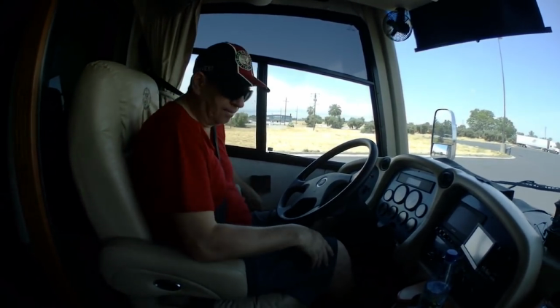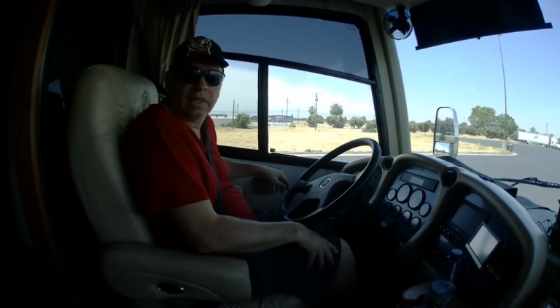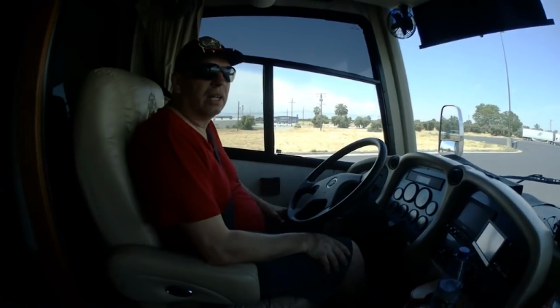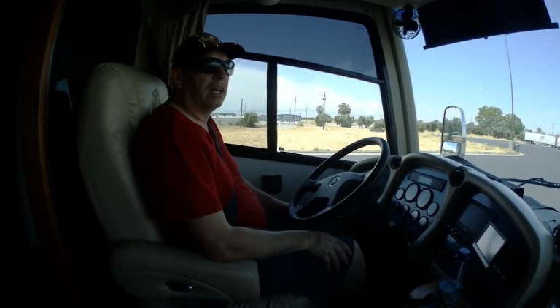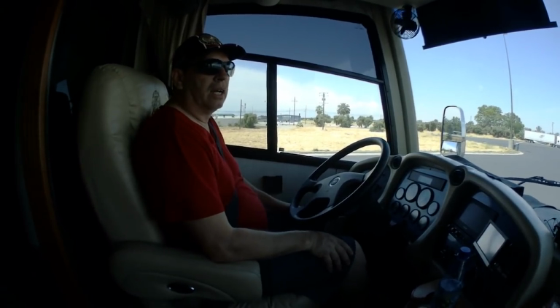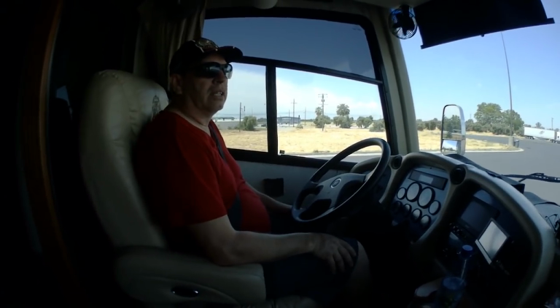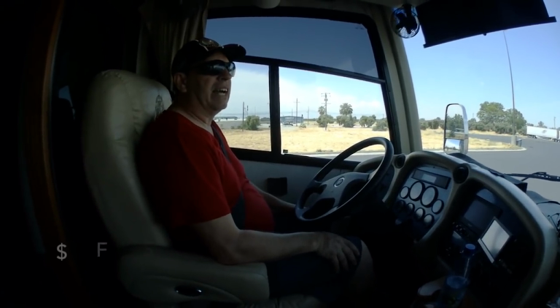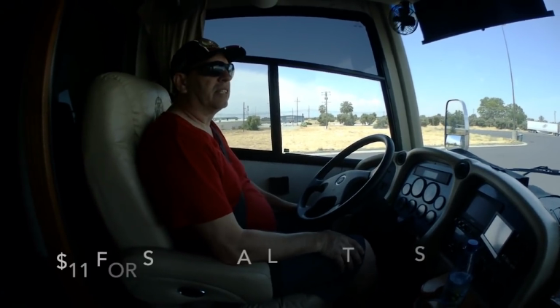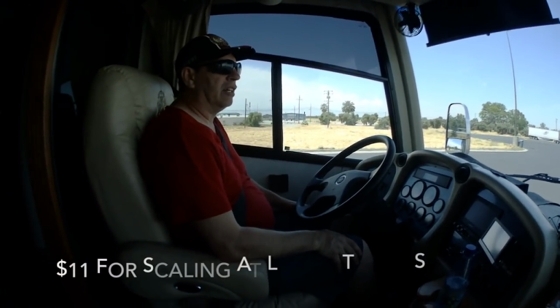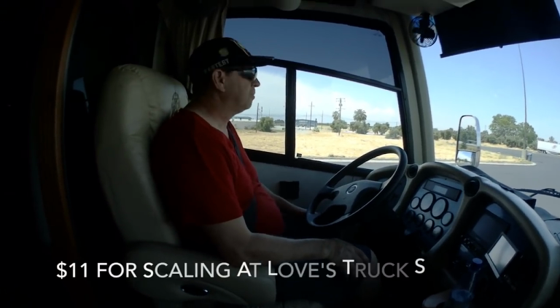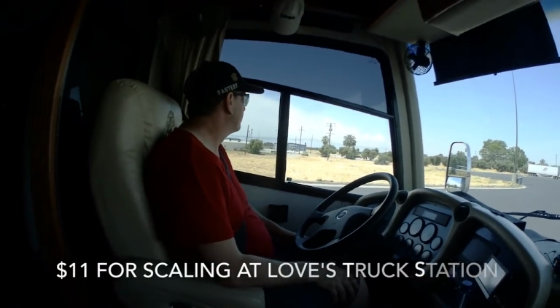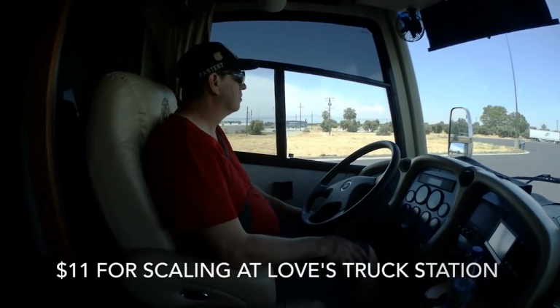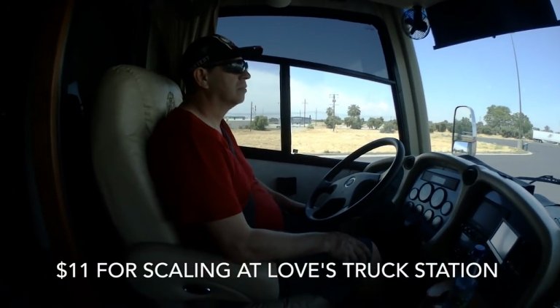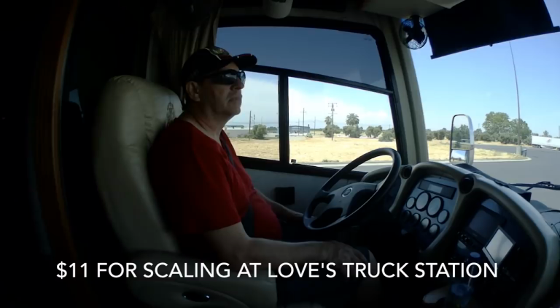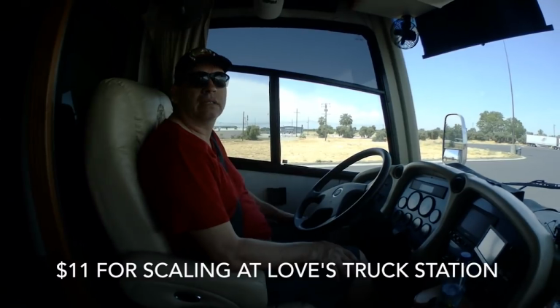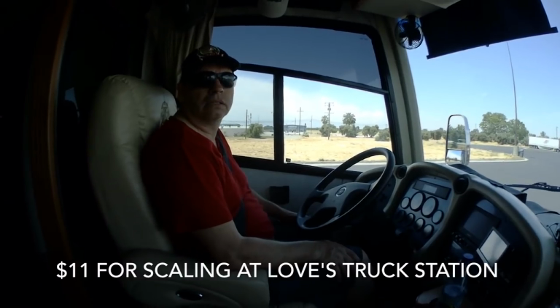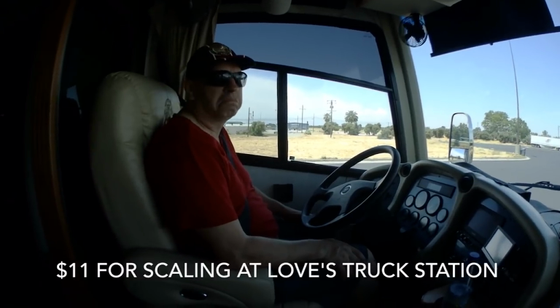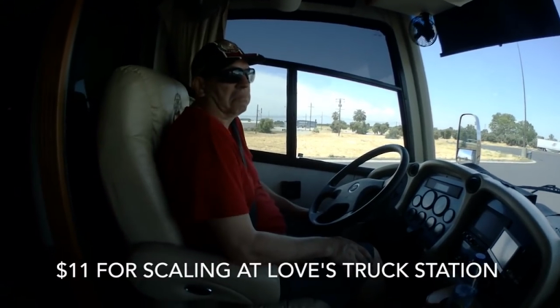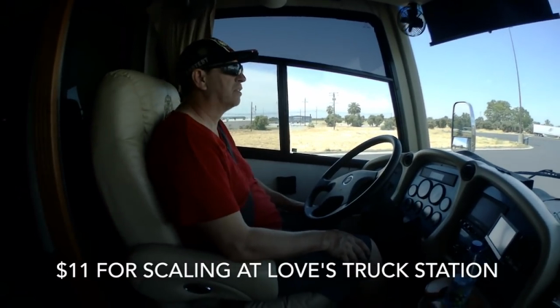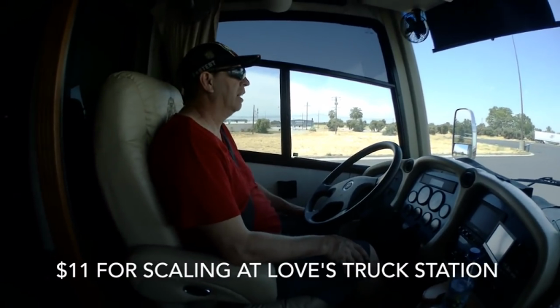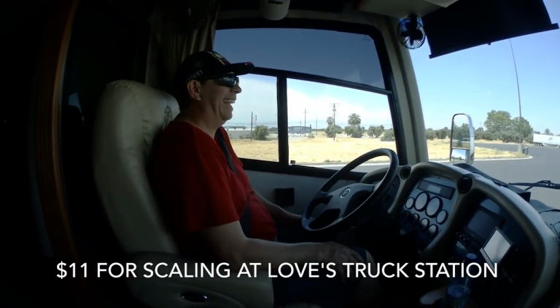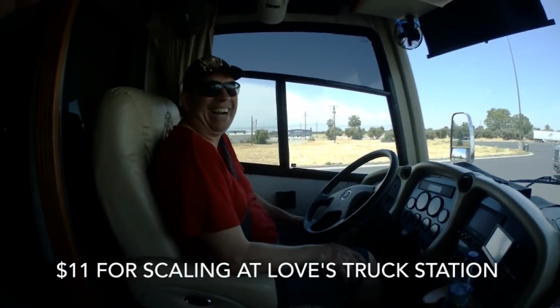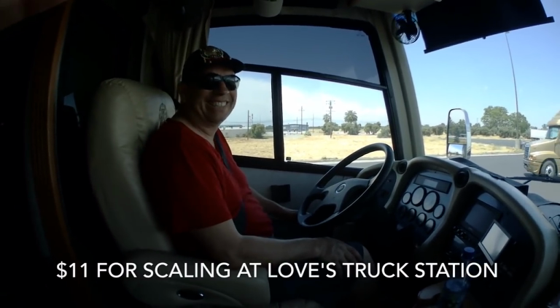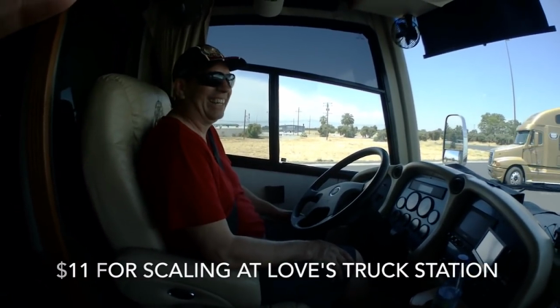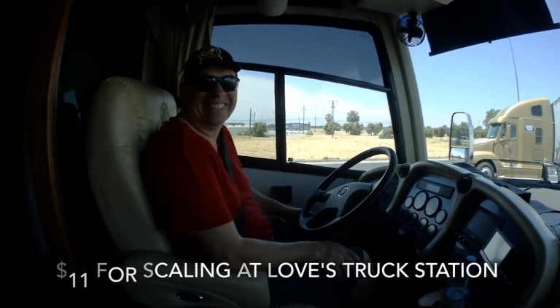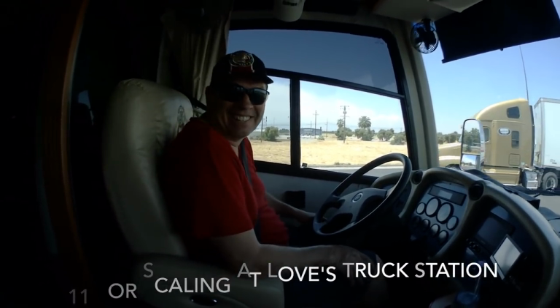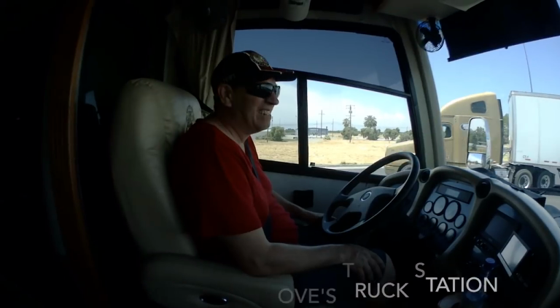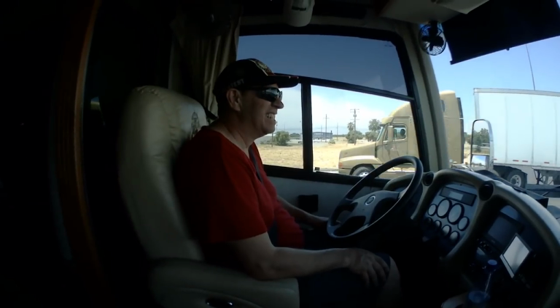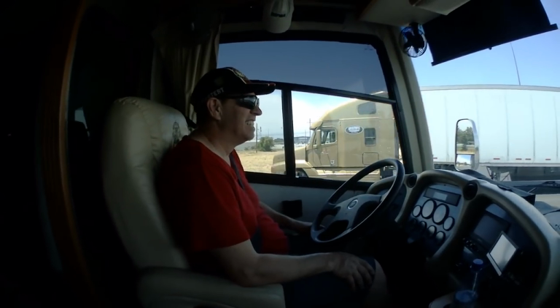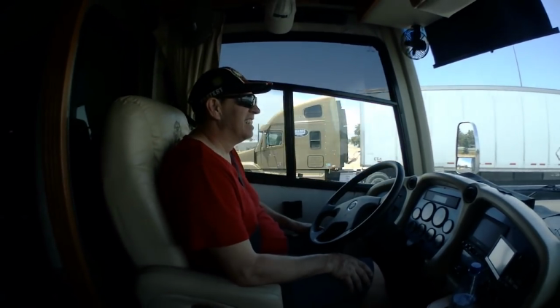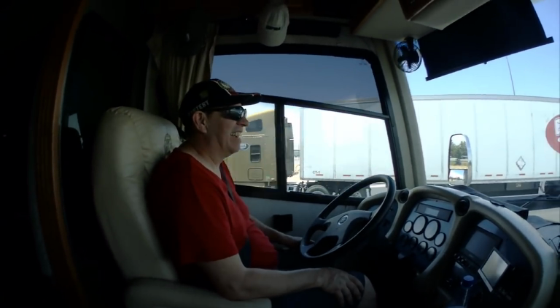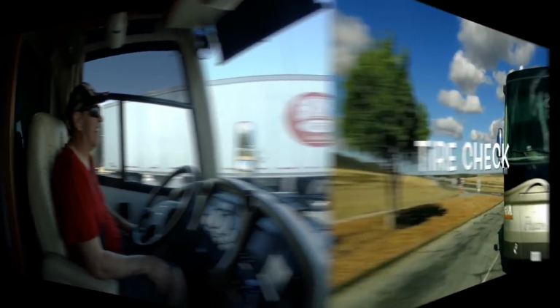So how much did we pay for the scale? Eleven dollars for the scale. We thought it was free, but nothing is free in California!